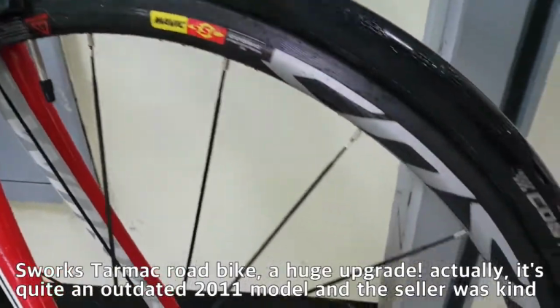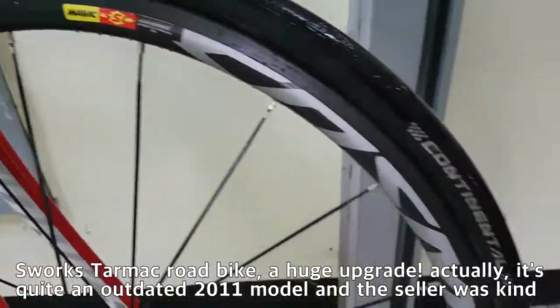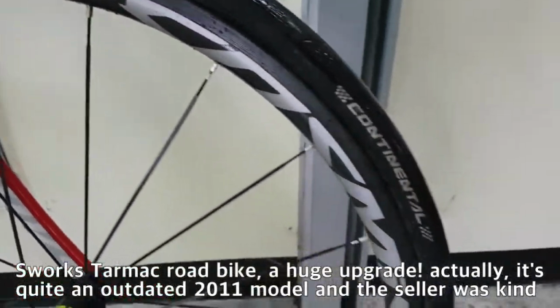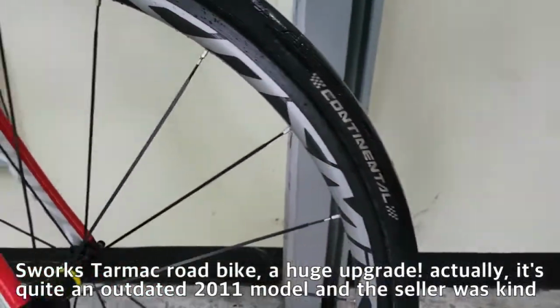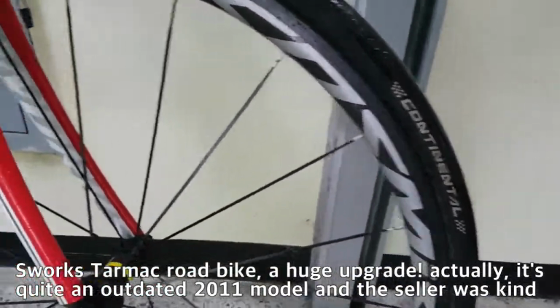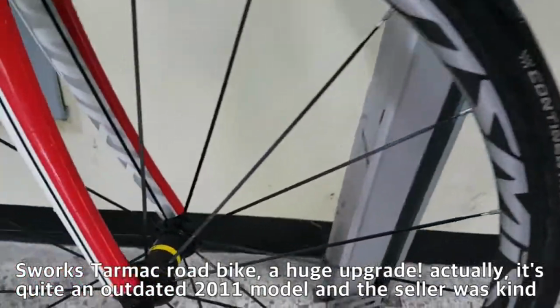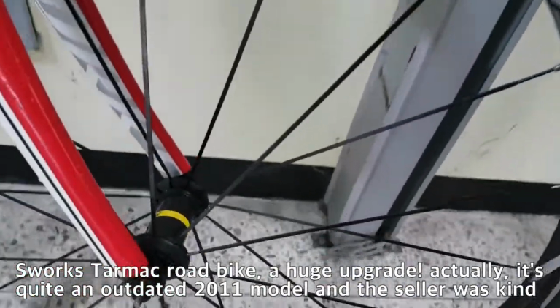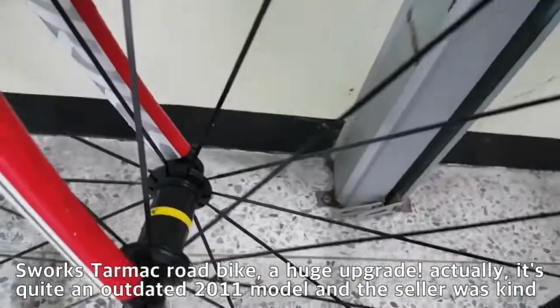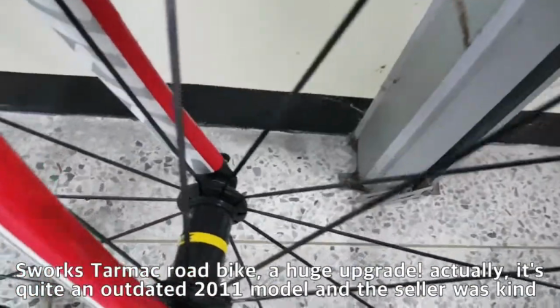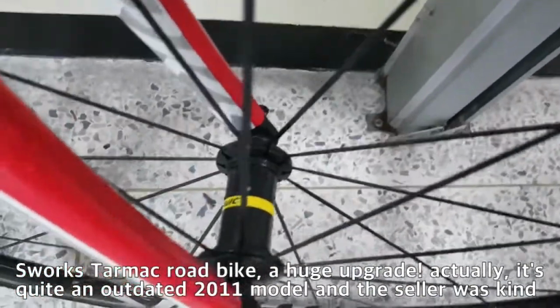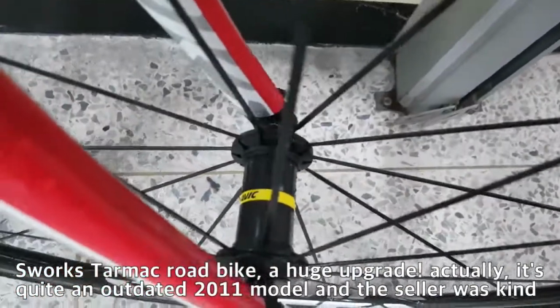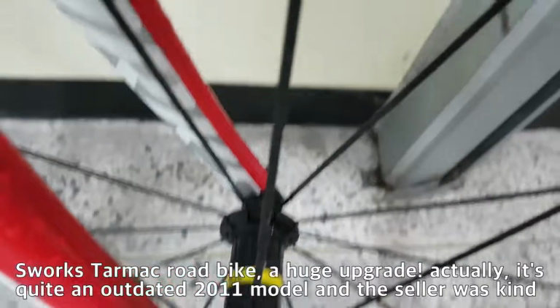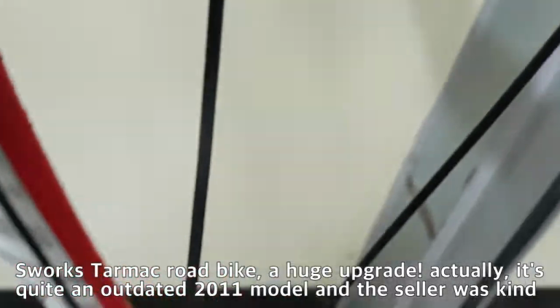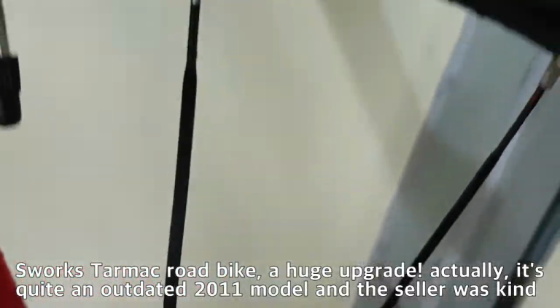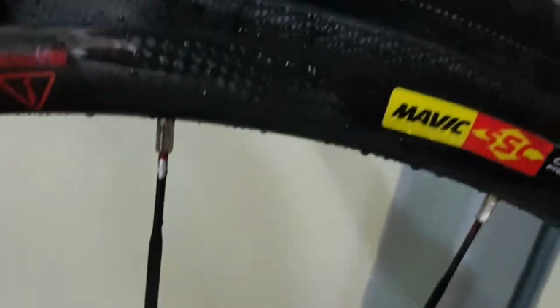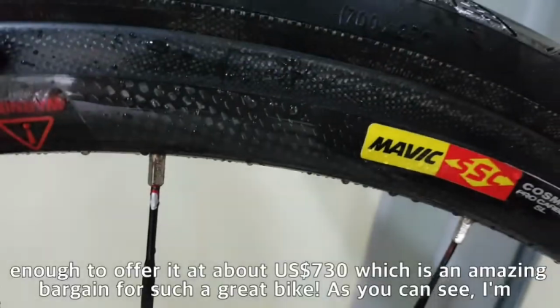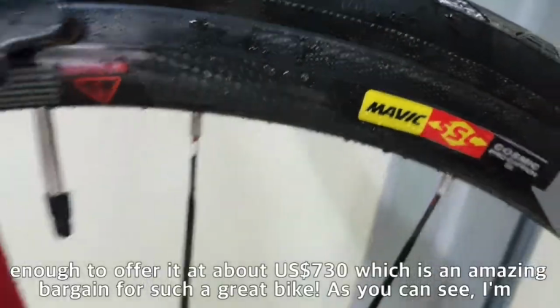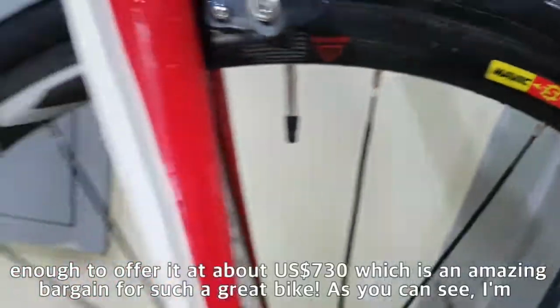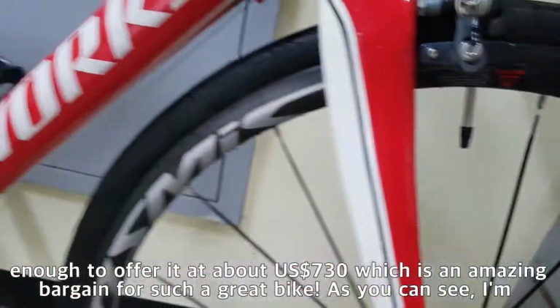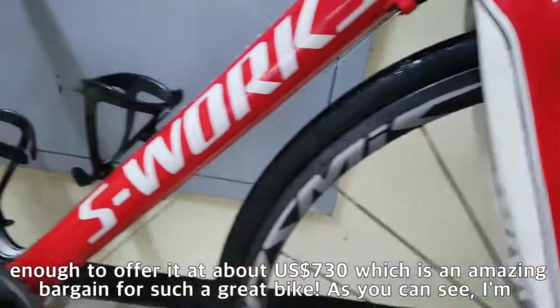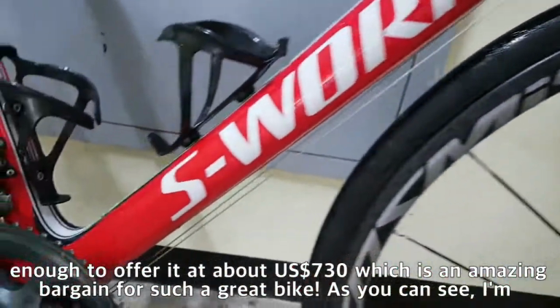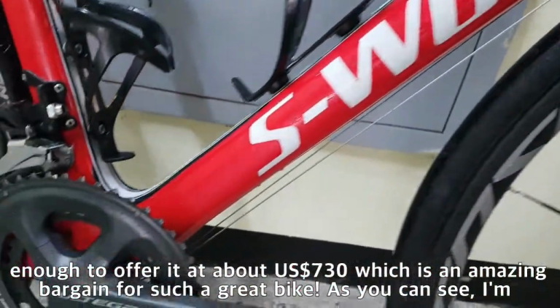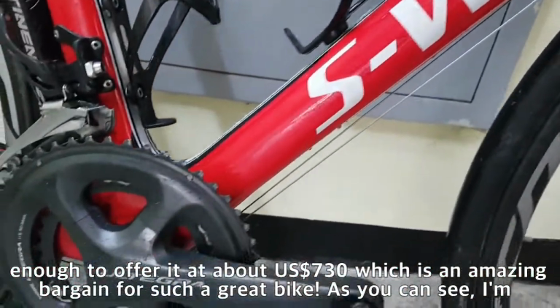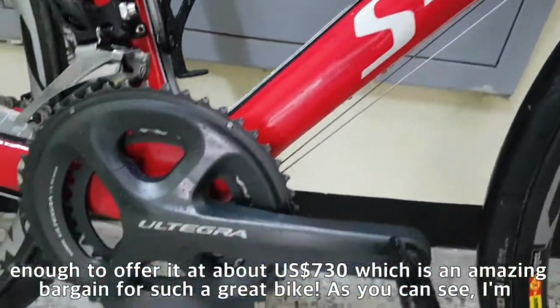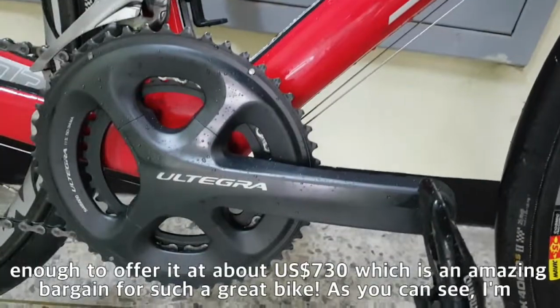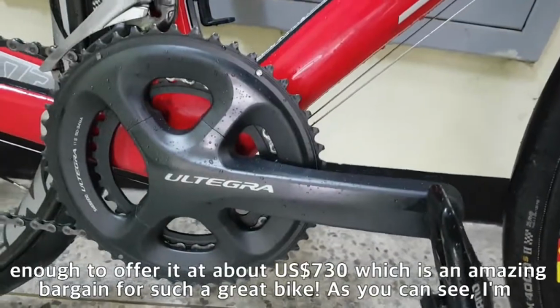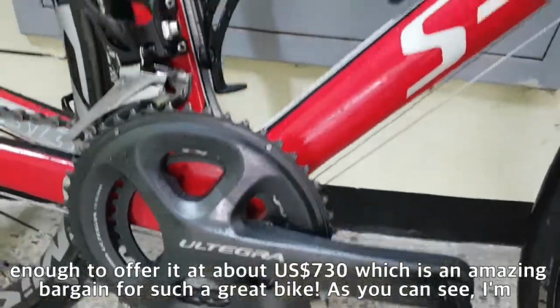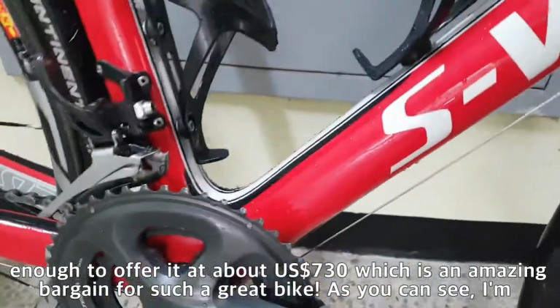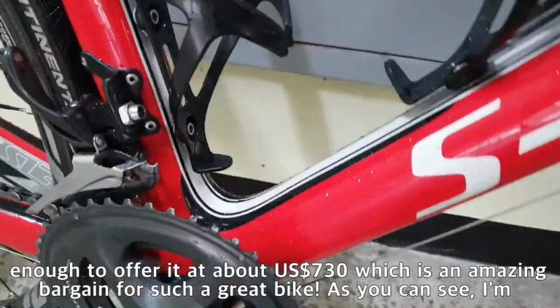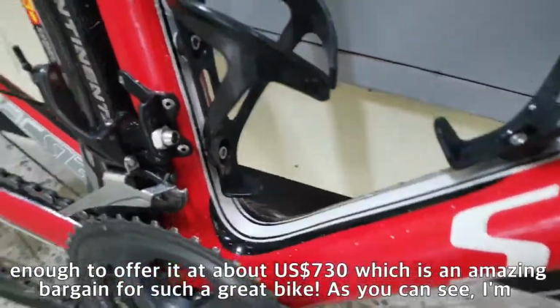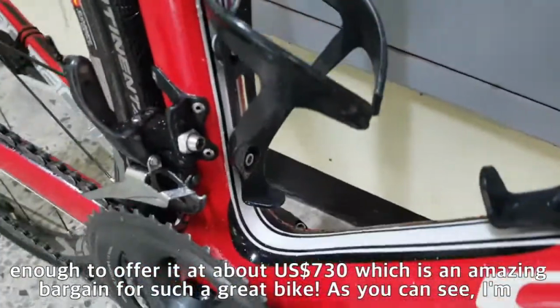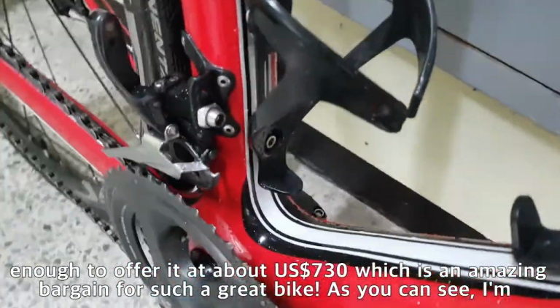Actually, it's quite an outdated 2011 model and the seller was kind enough to offer it at about $730, which is an amazing bargain for such a great bike.